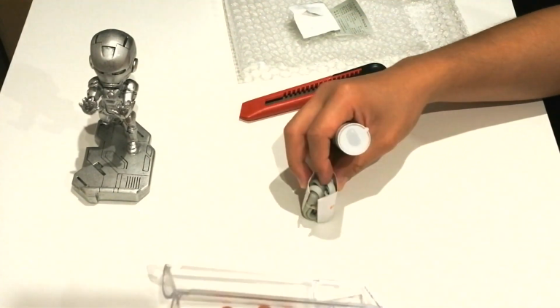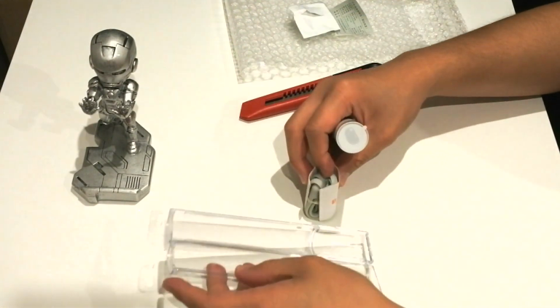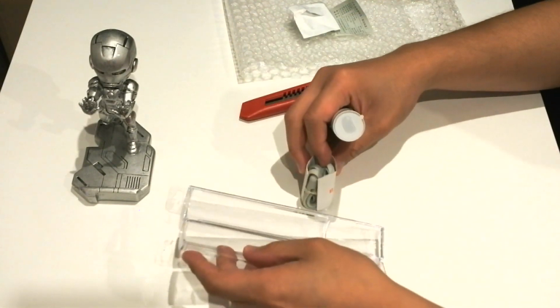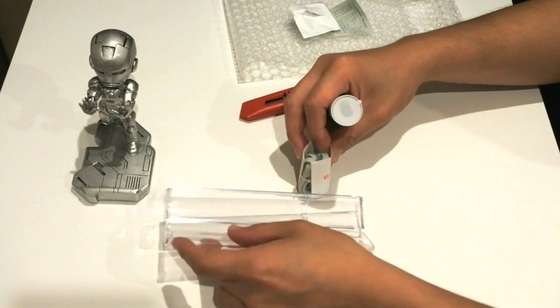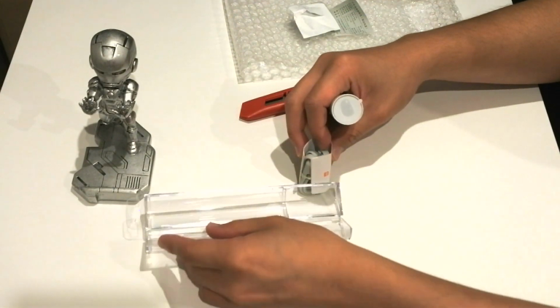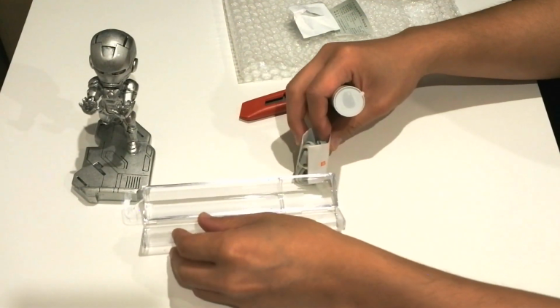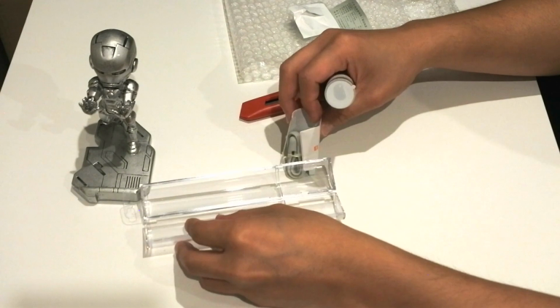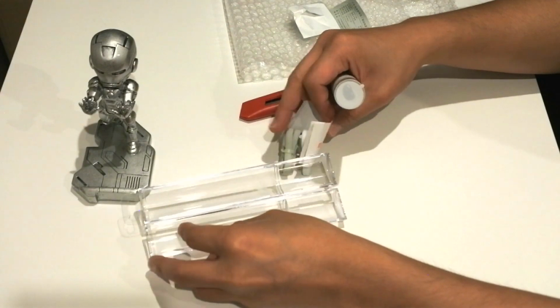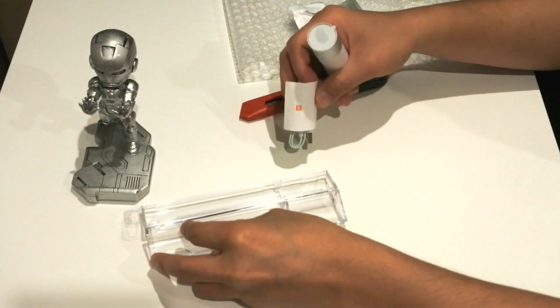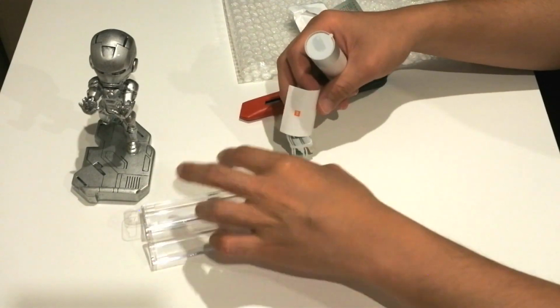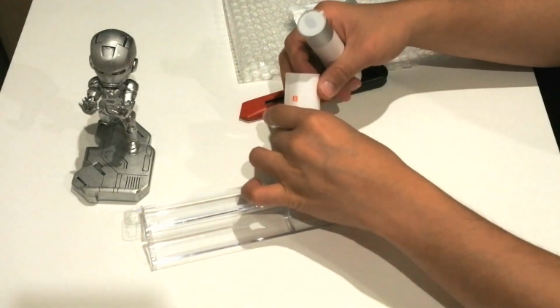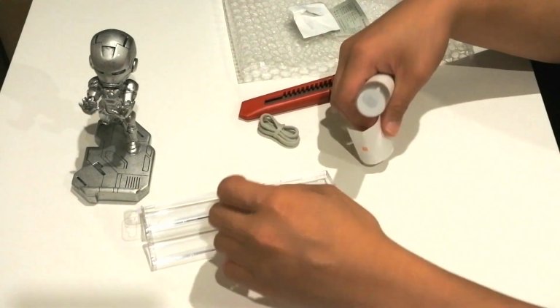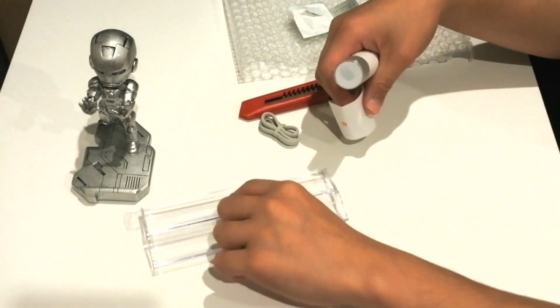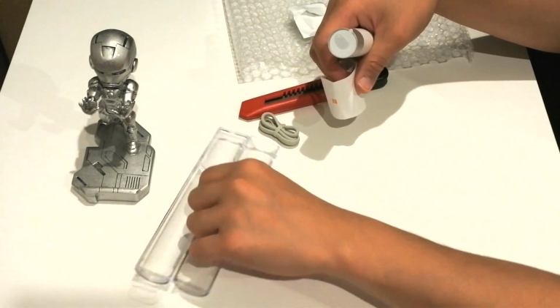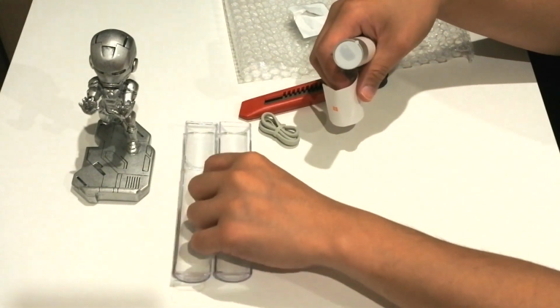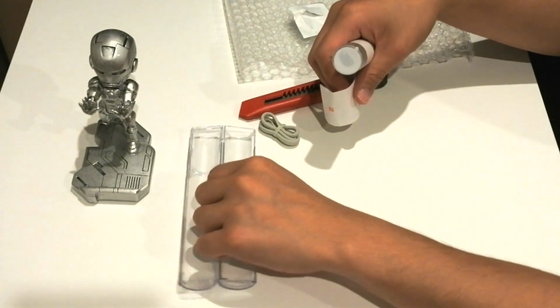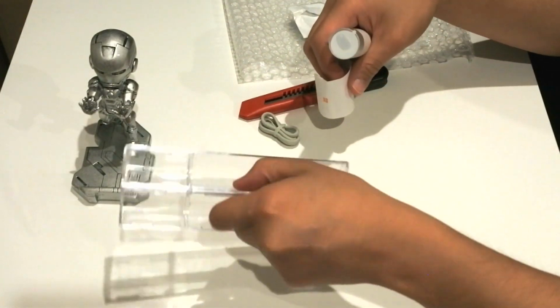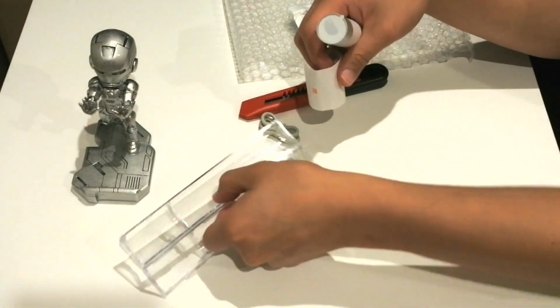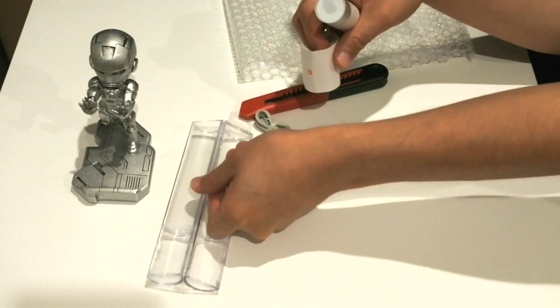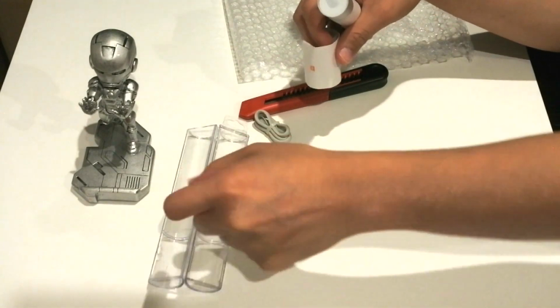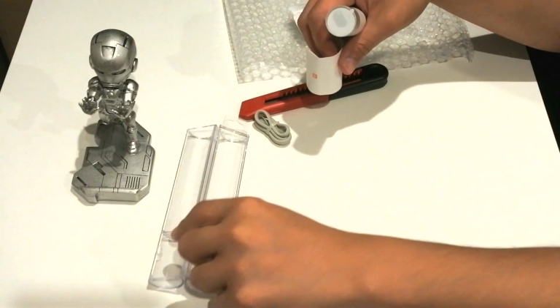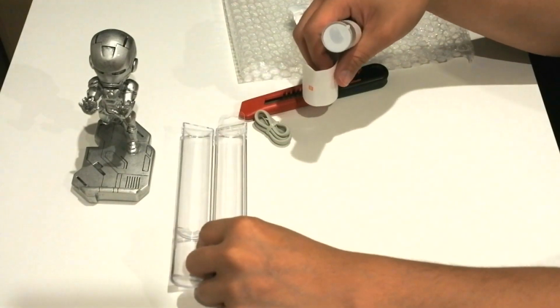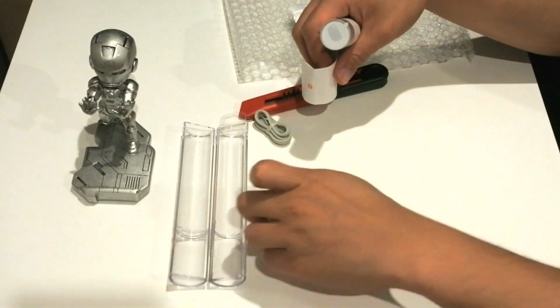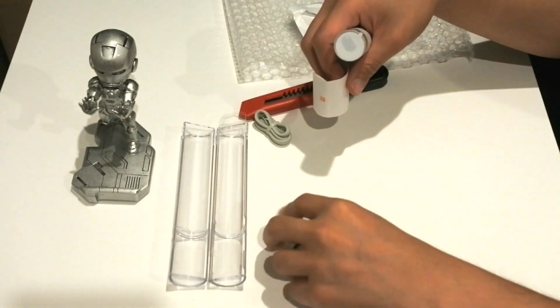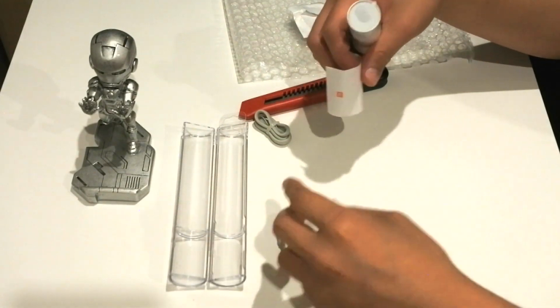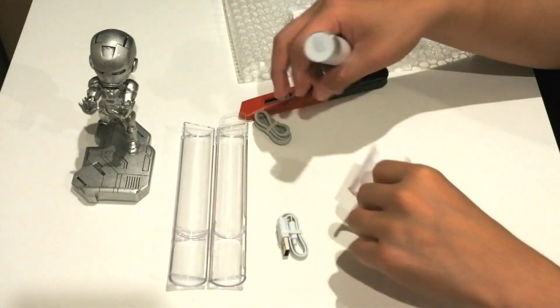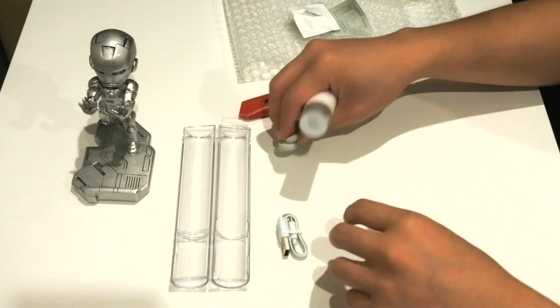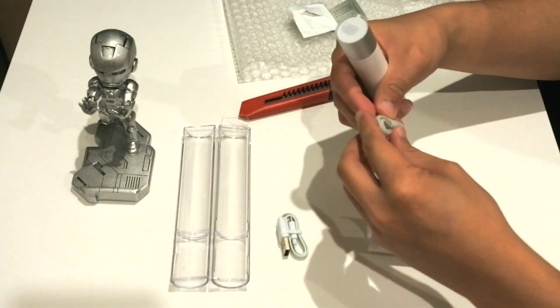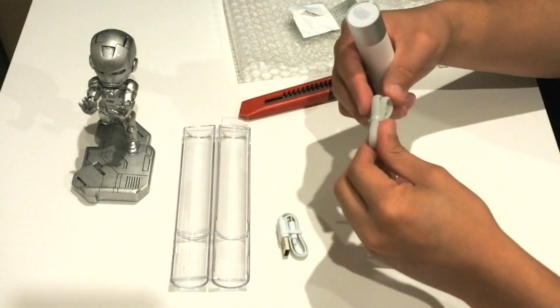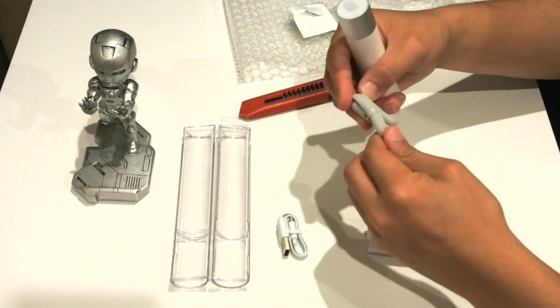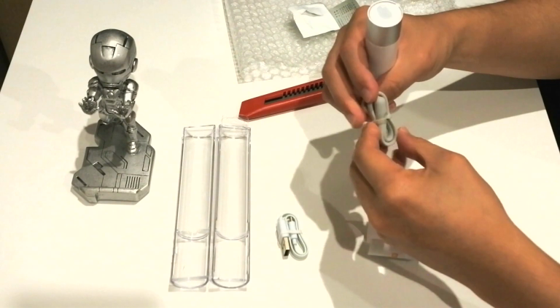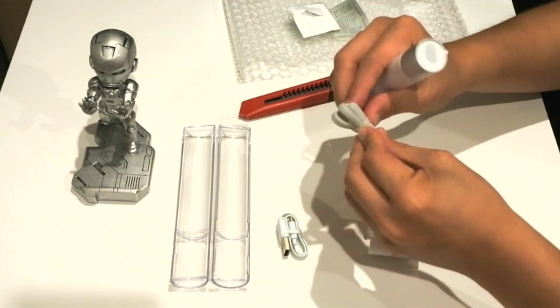That case was really hard to open — or maybe I just don't know how to open it. Anyway, this is the power bank, and by the size of it, it is really, really portable.